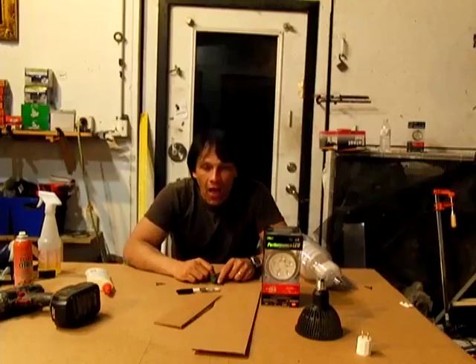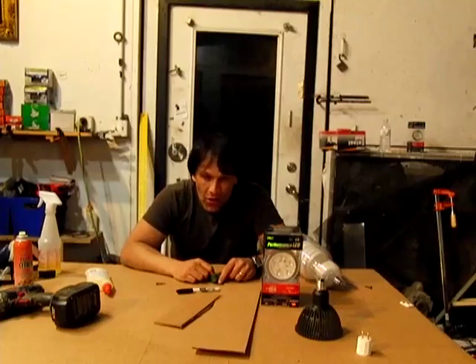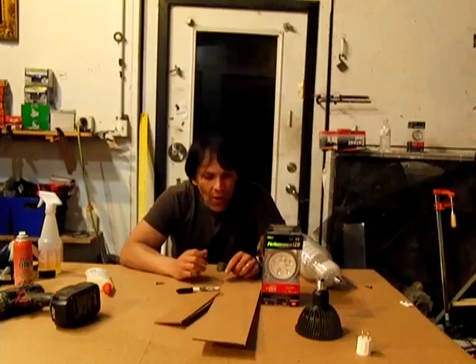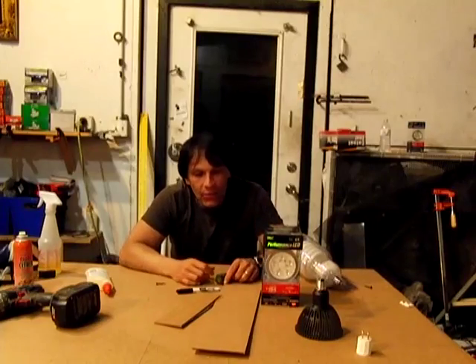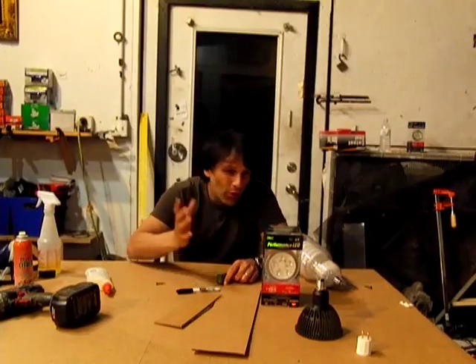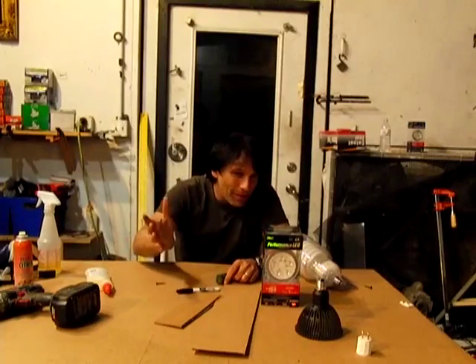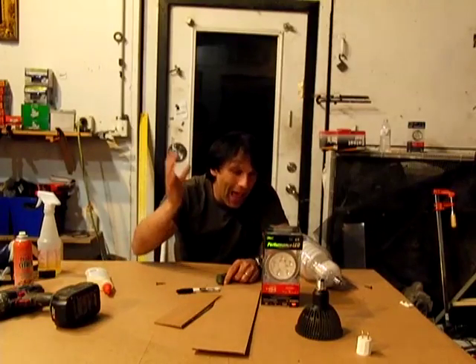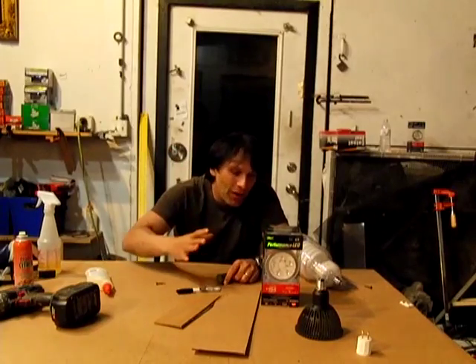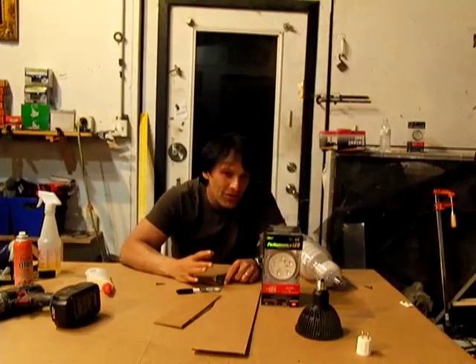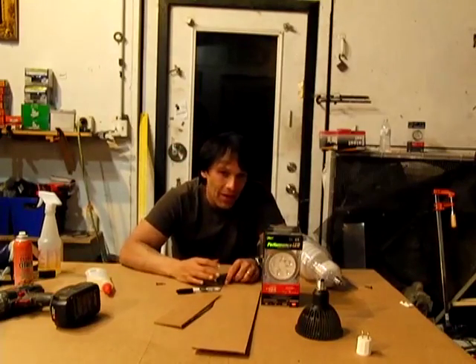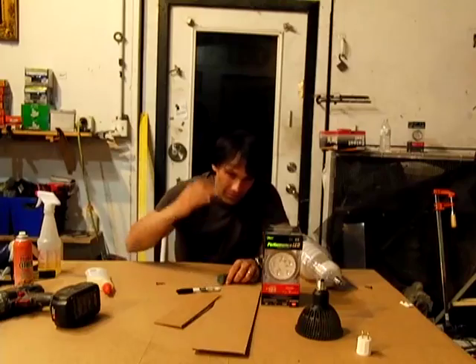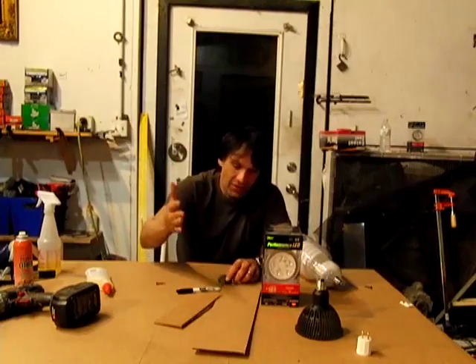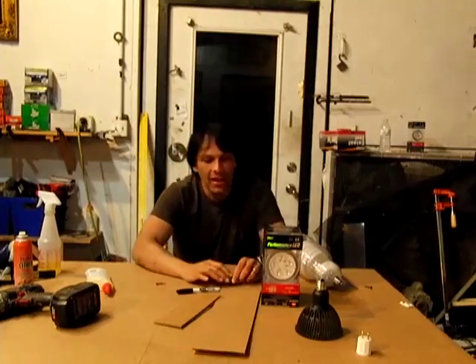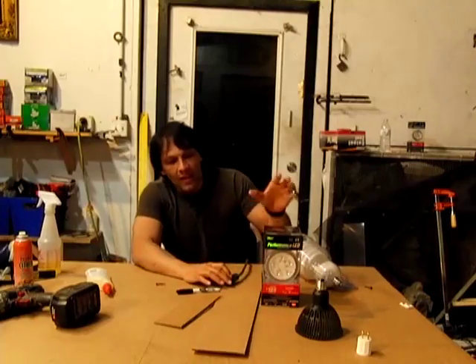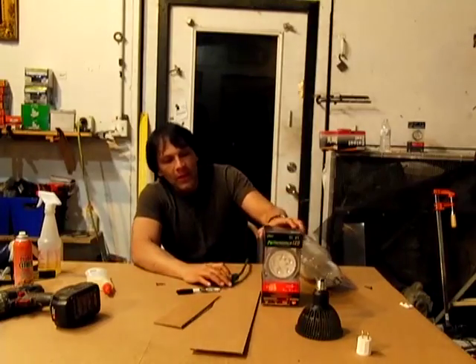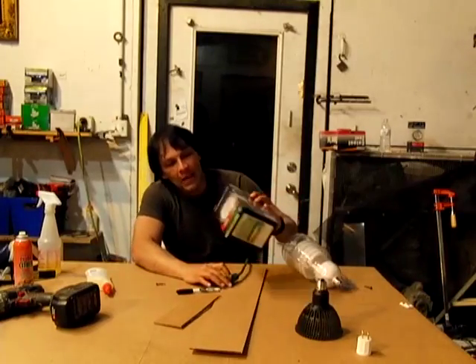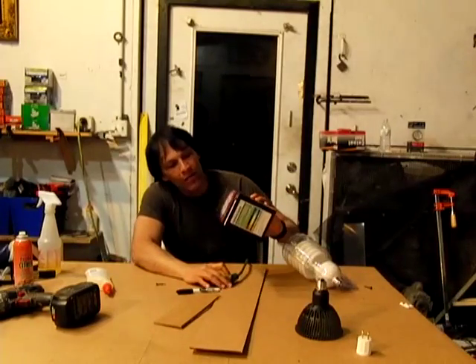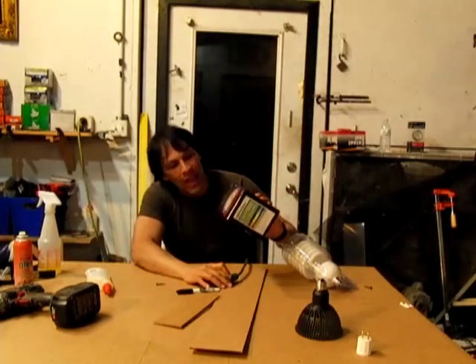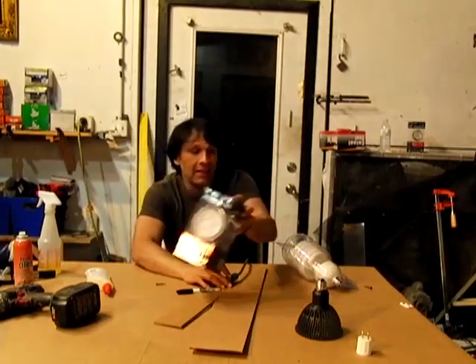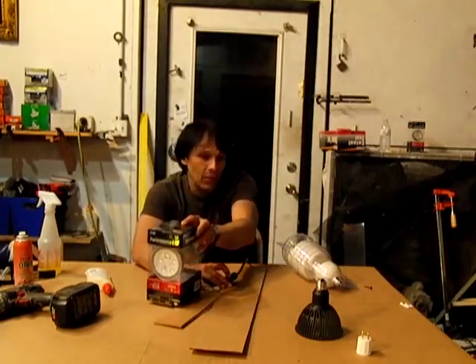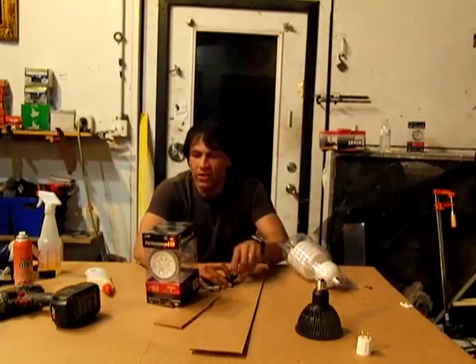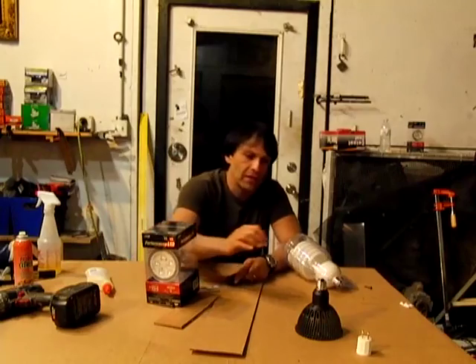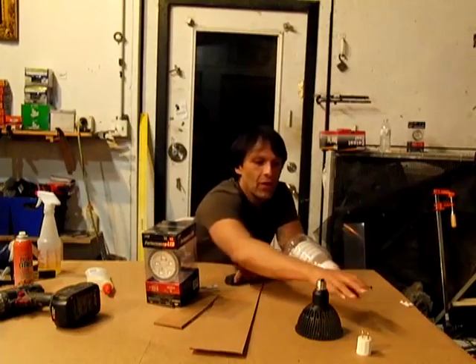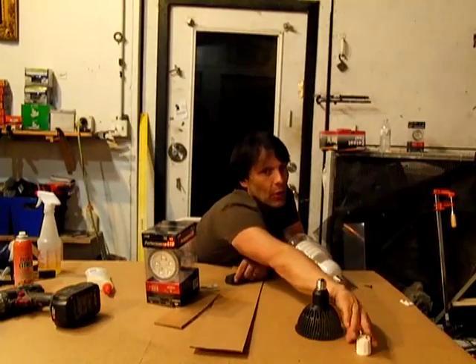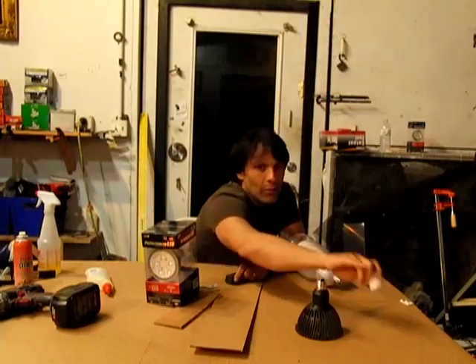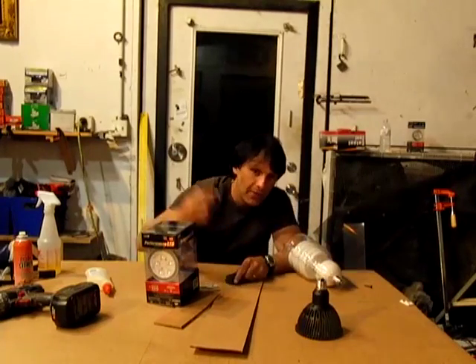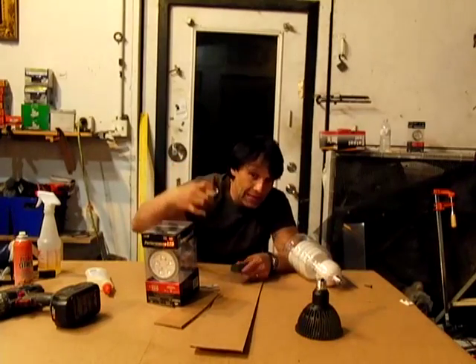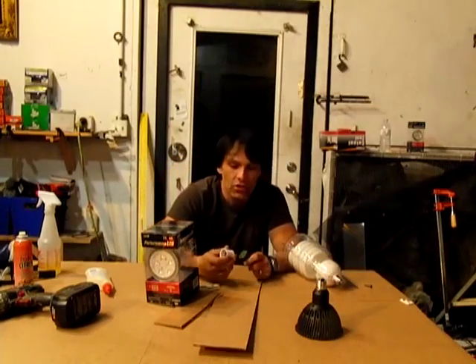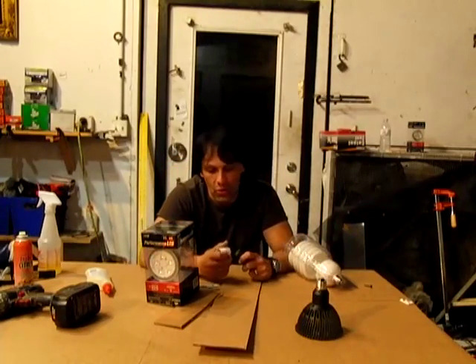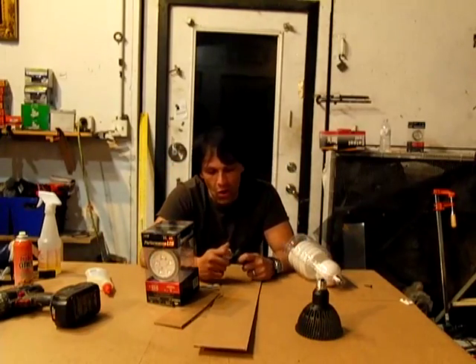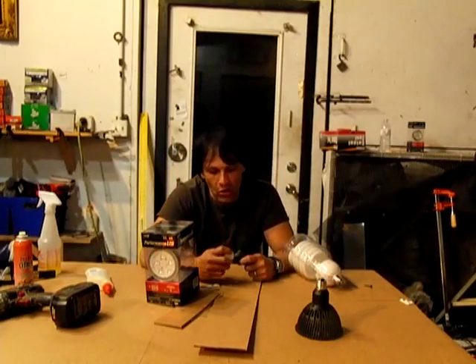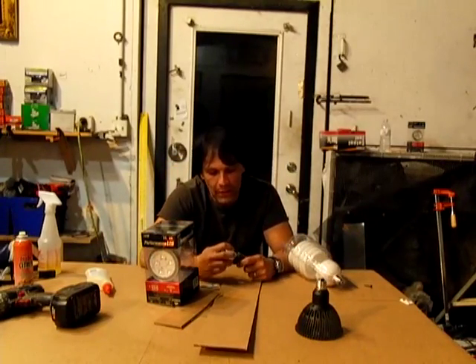Hello there, I'm your host Dan Rojas and we have been working all day. I wanted to do this video yesterday. A lot of people had asked about the LED lights that we mentioned in a previous video. If you don't know what video I'm talking about, the link is here. We showed you our living space.